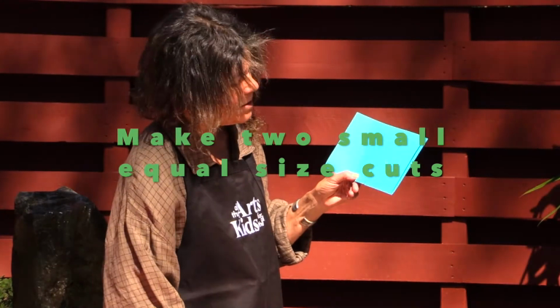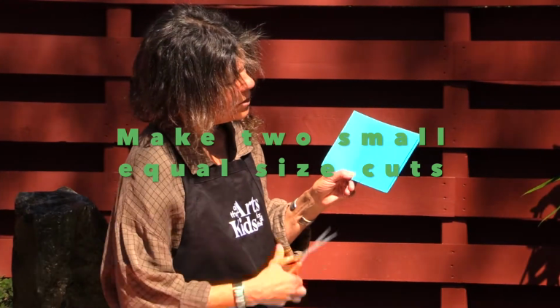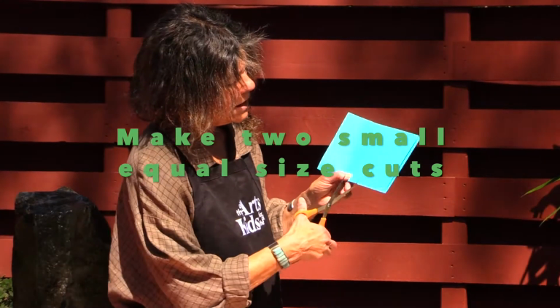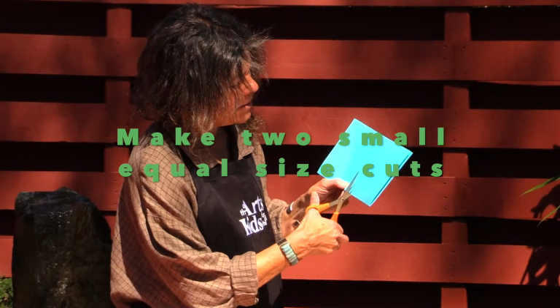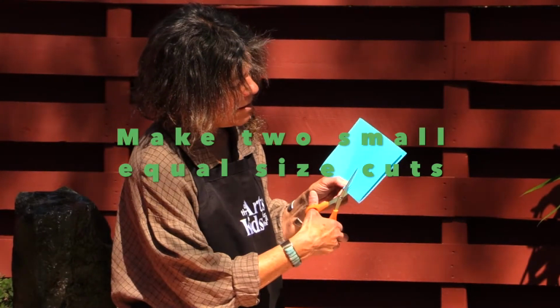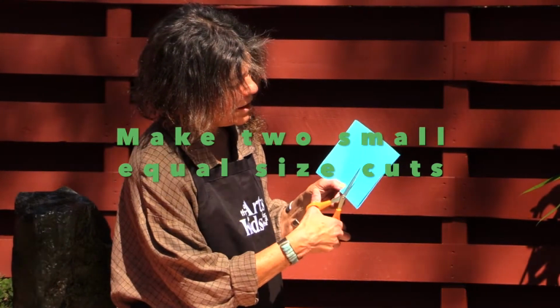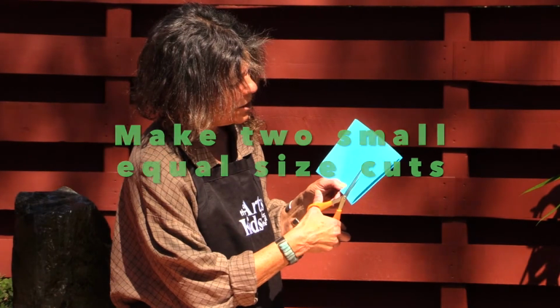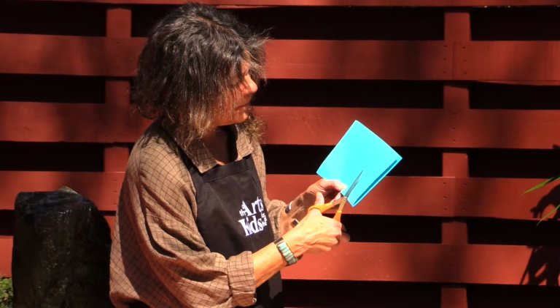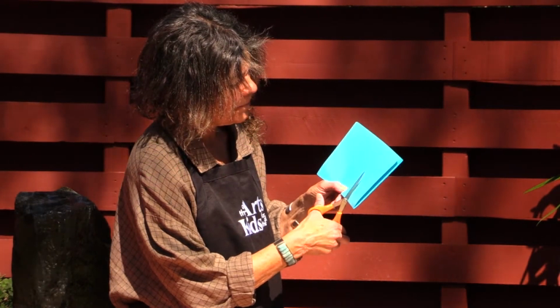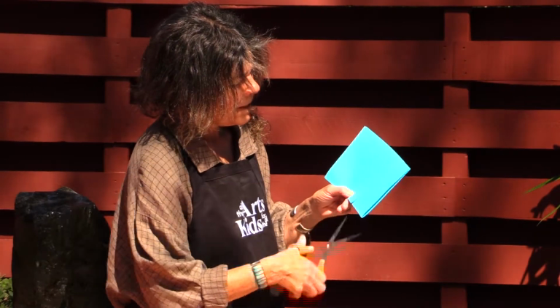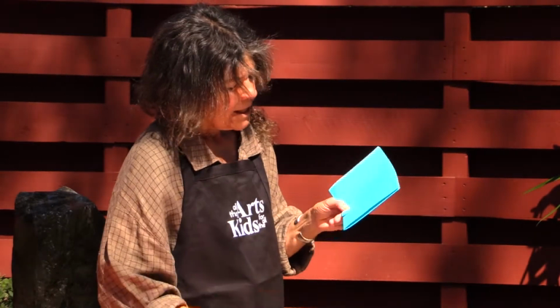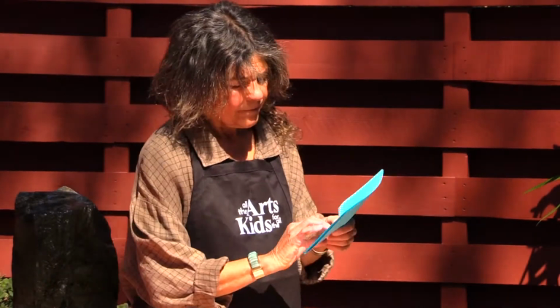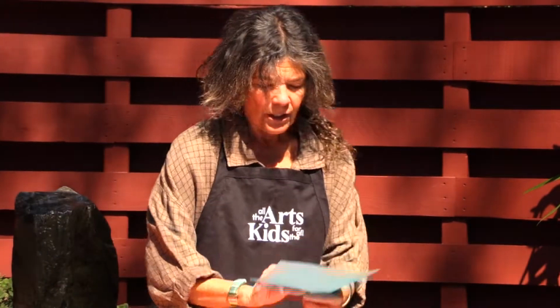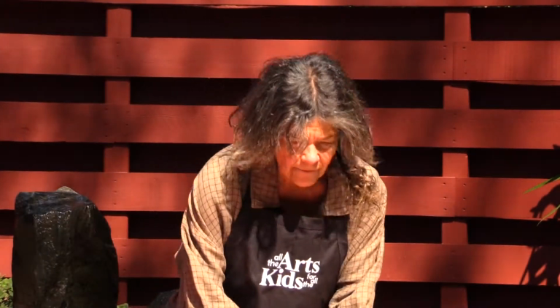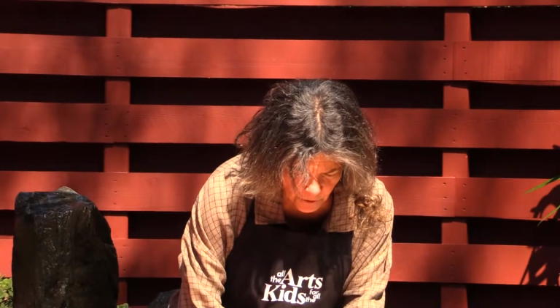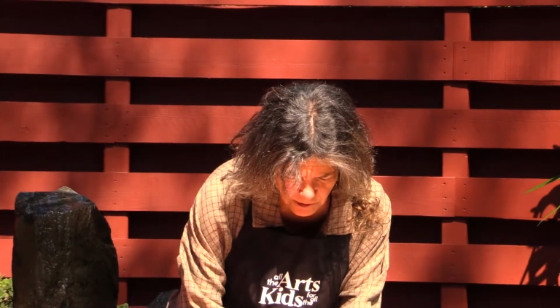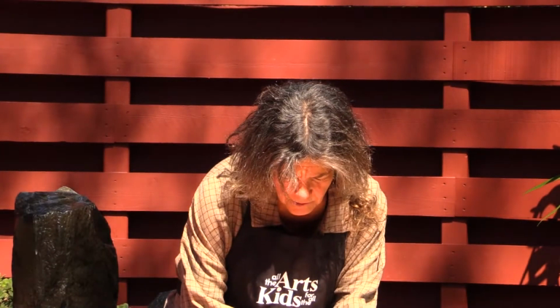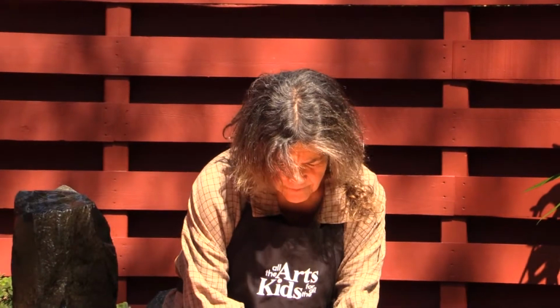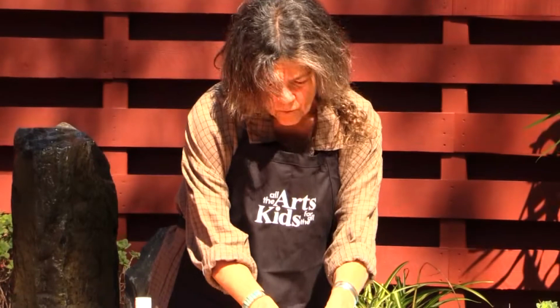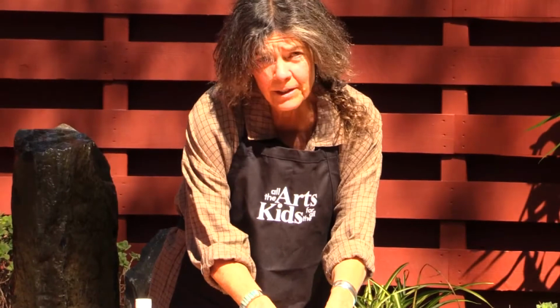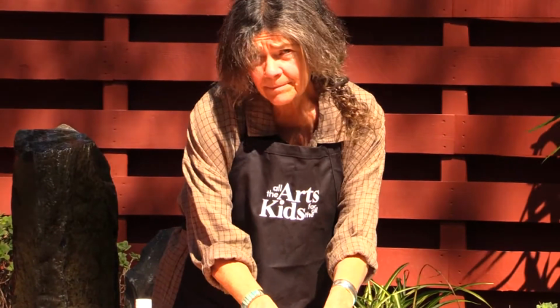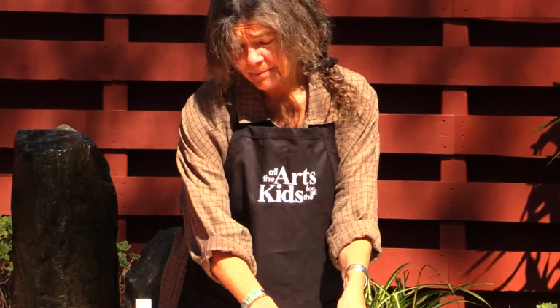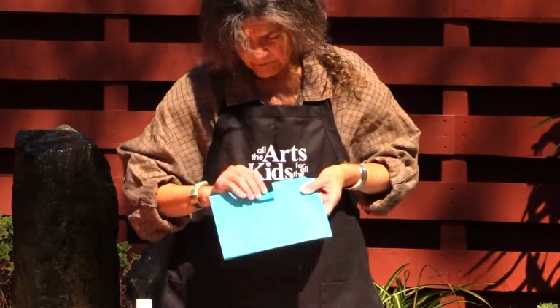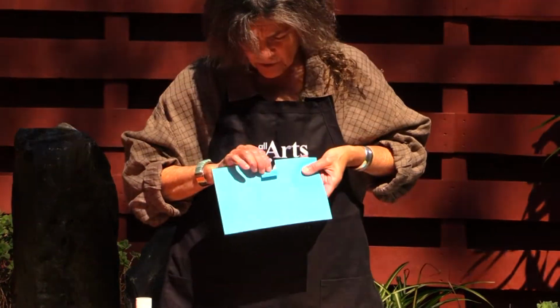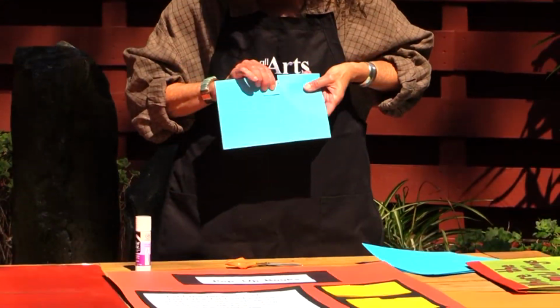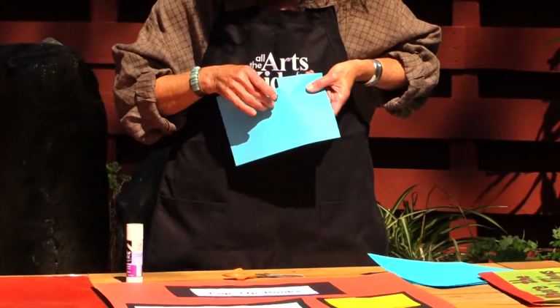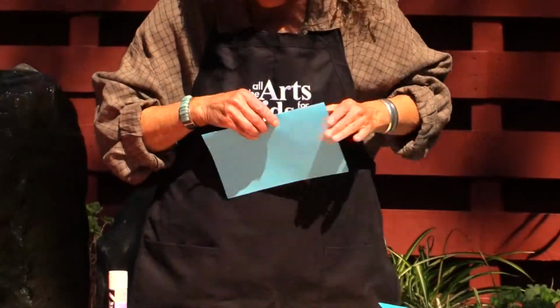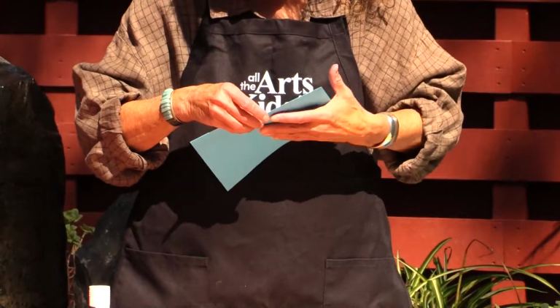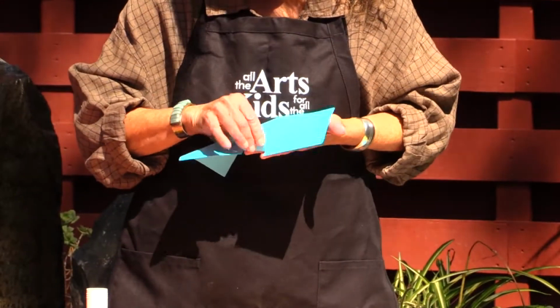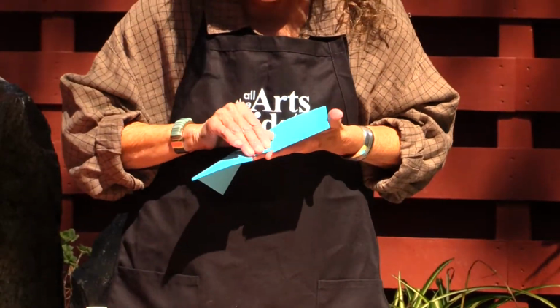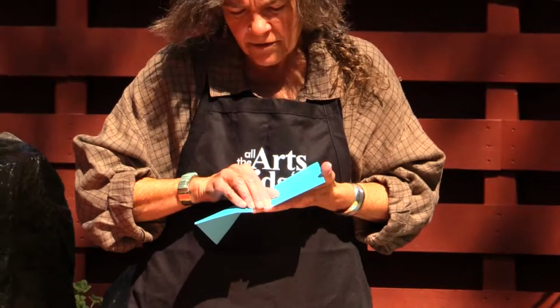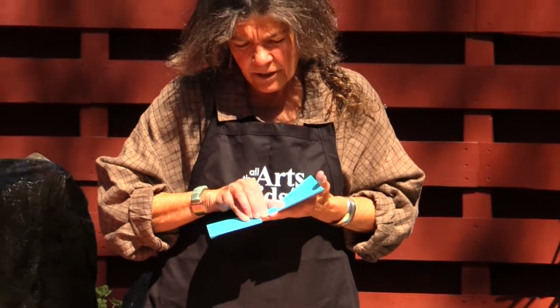I'm going to make this one just a teeny little bit longer so that it matches. Then you're going to fold one direction so that you've folded it down, and then fold it in the other direction.